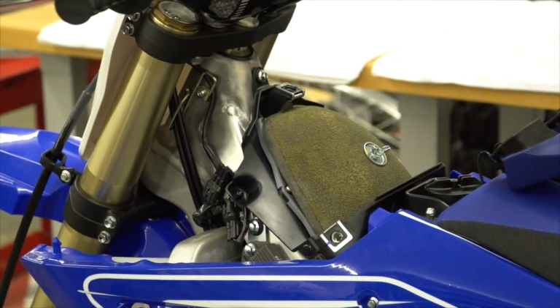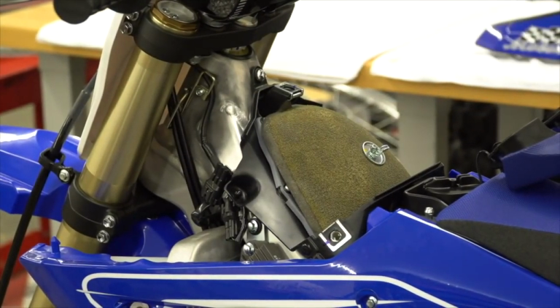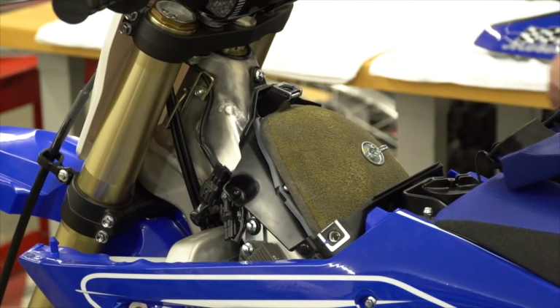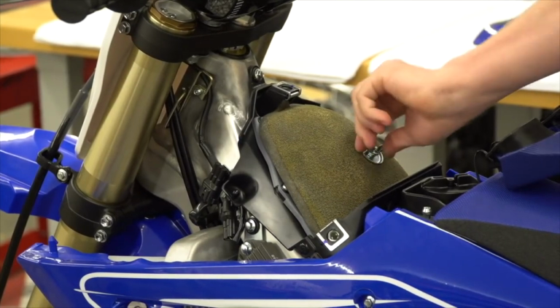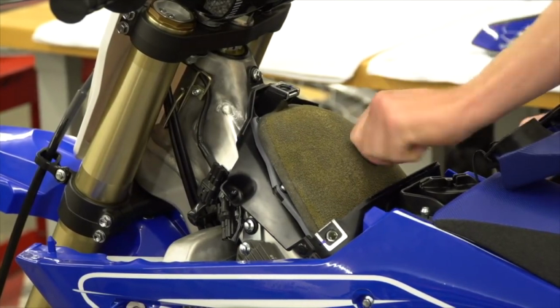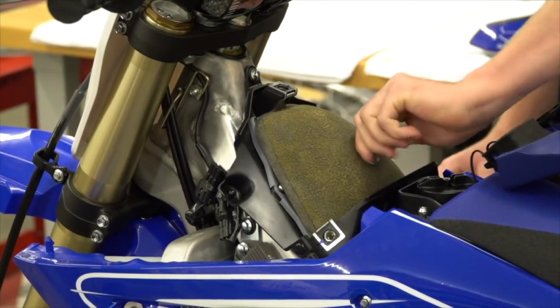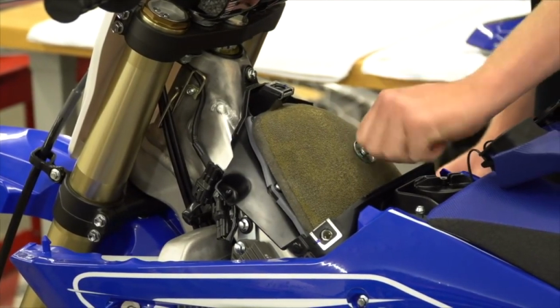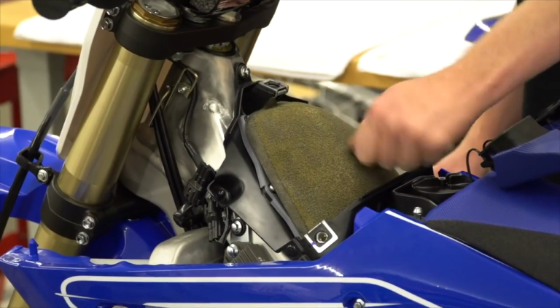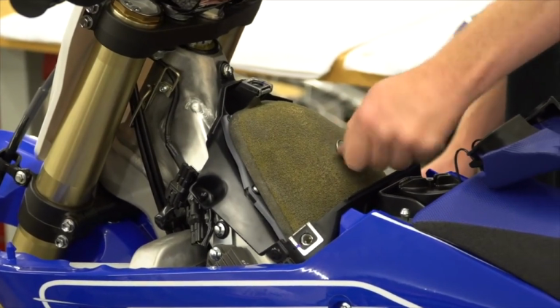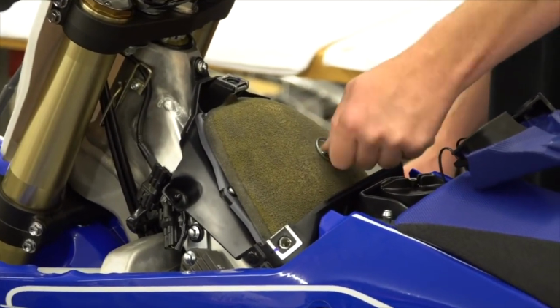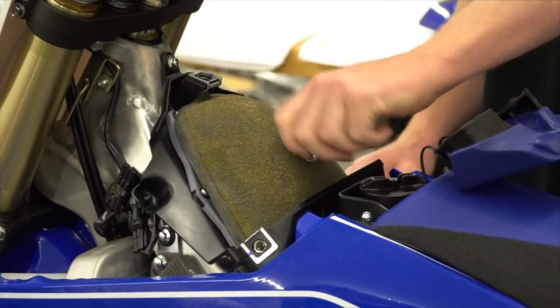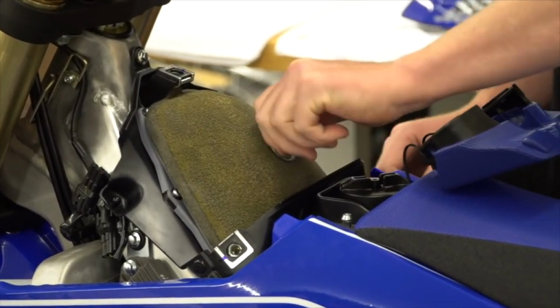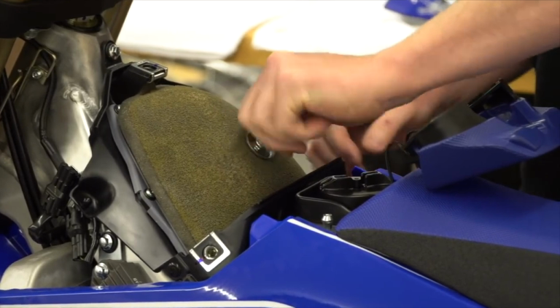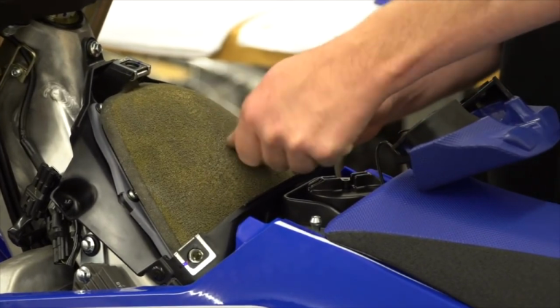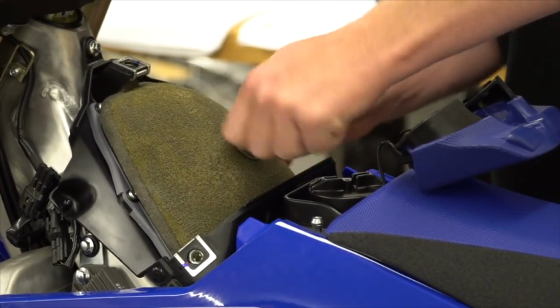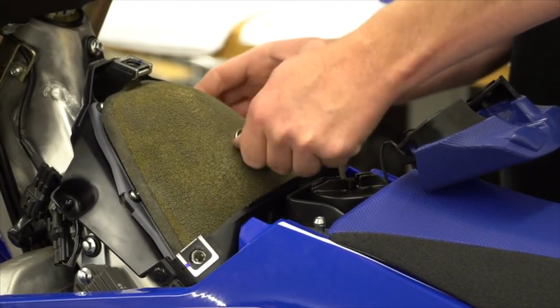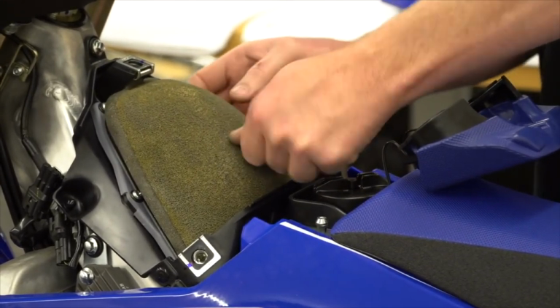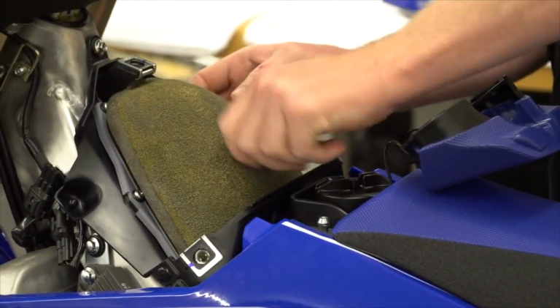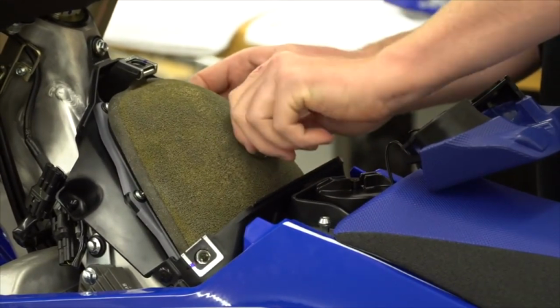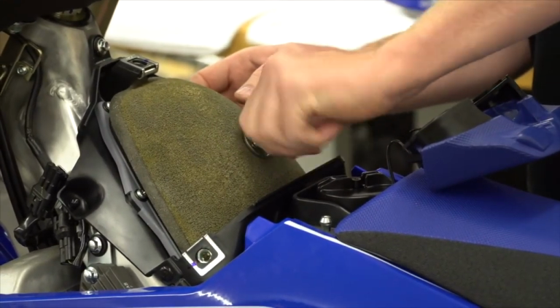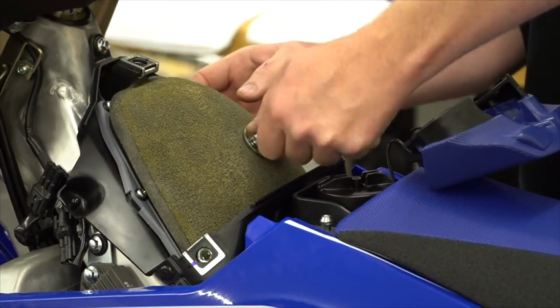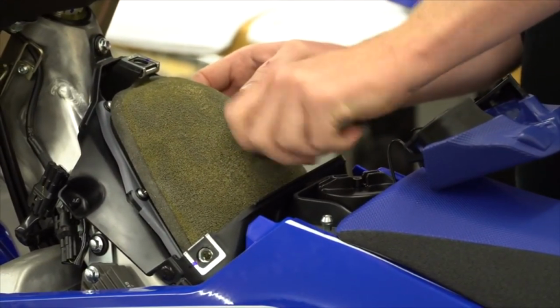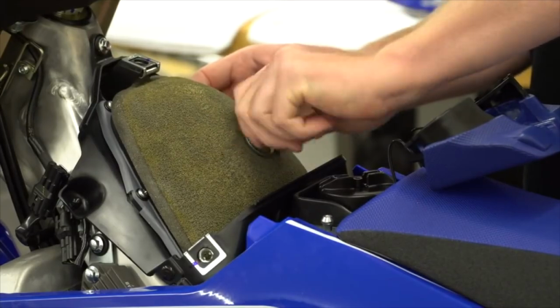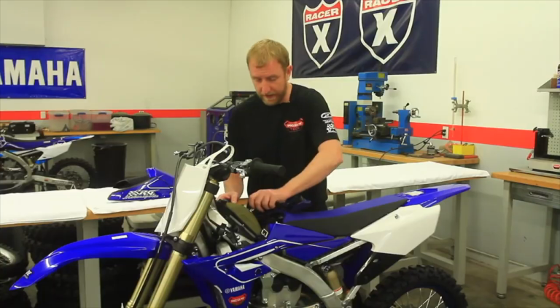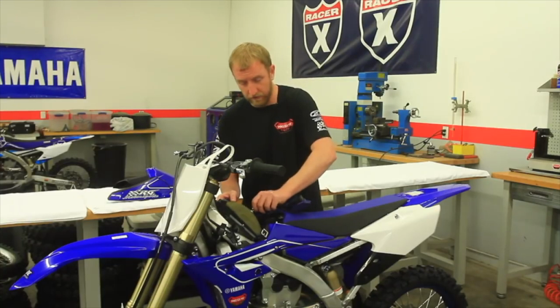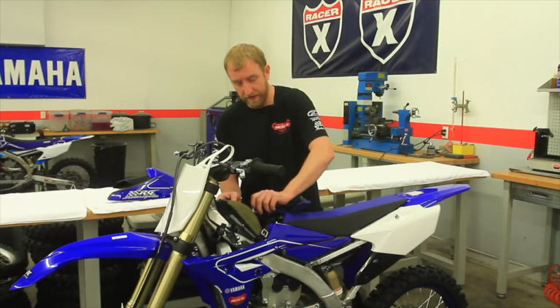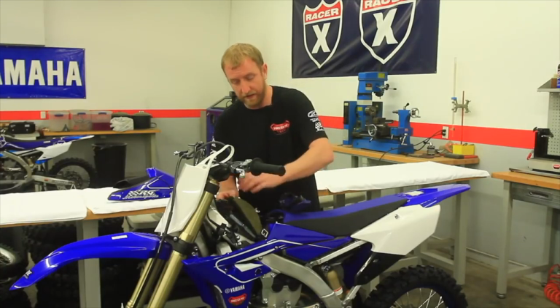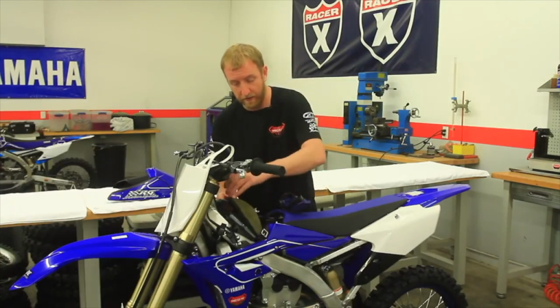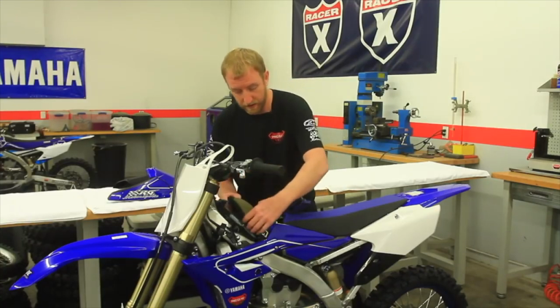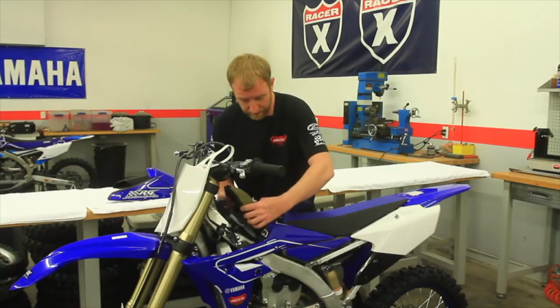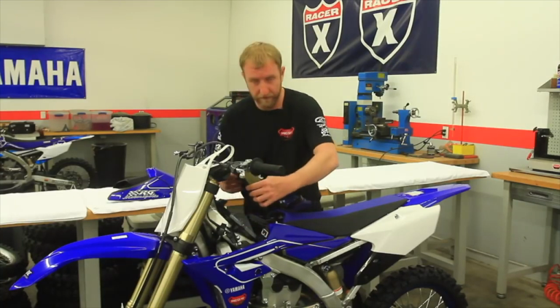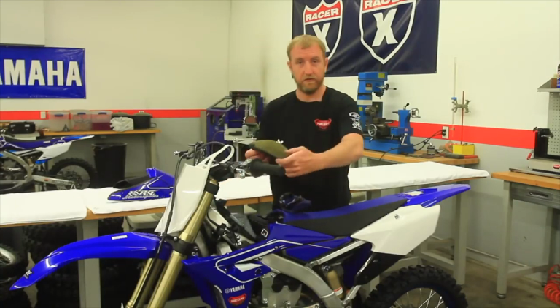Next we'll simply remove the air filter — take off the wing nut, and as you pull this off just be careful, don't drop anything down into the airbox, and then remove the air filter.